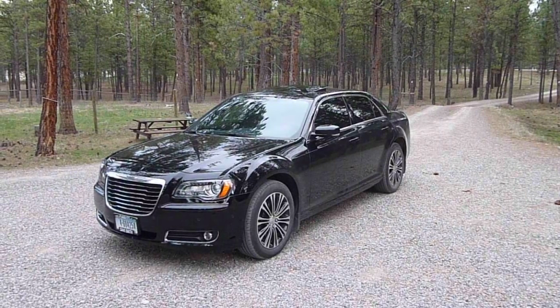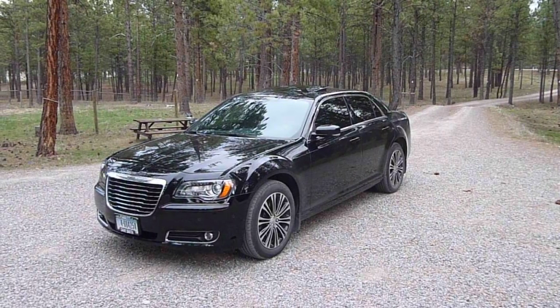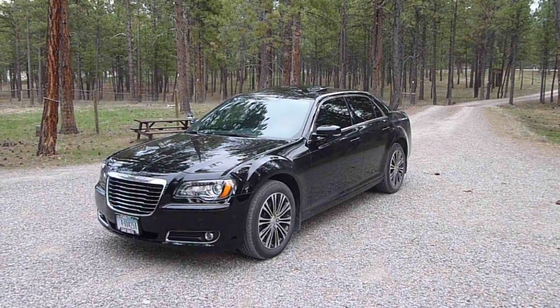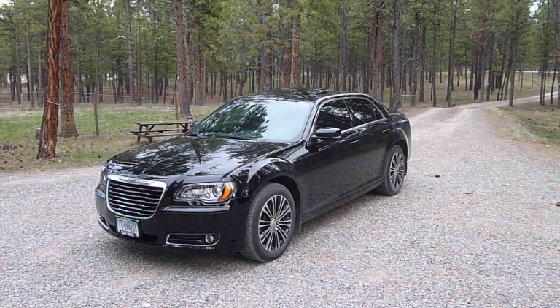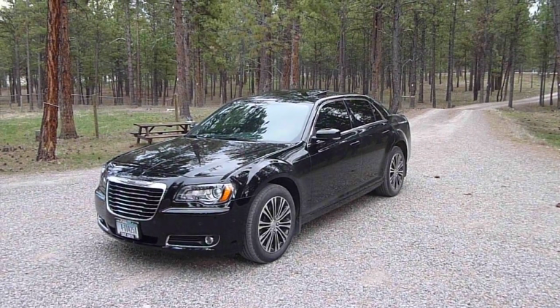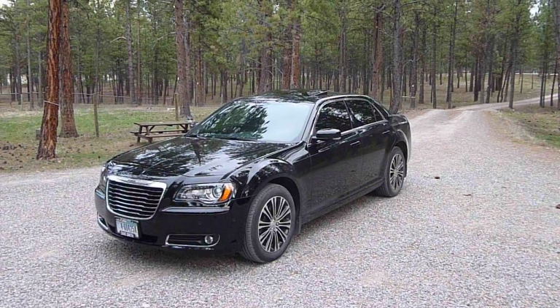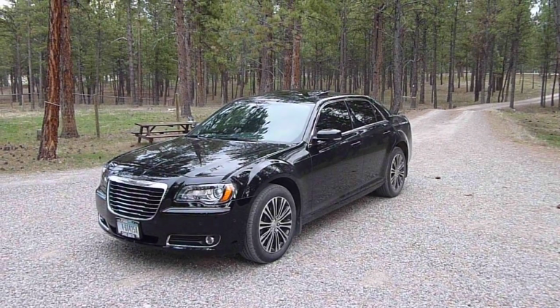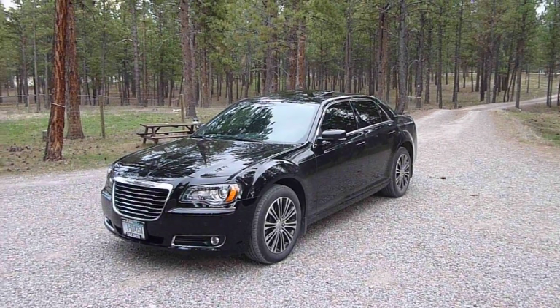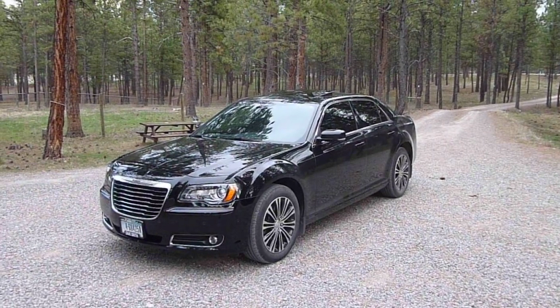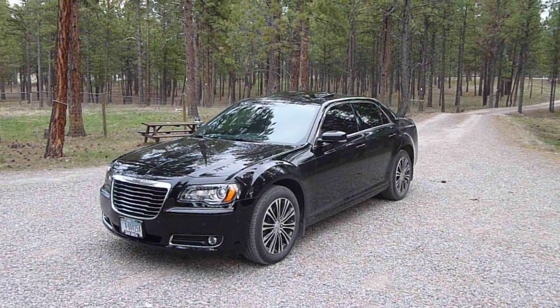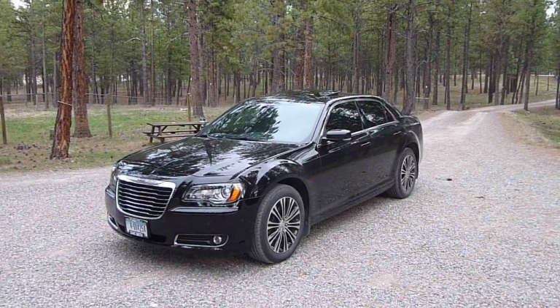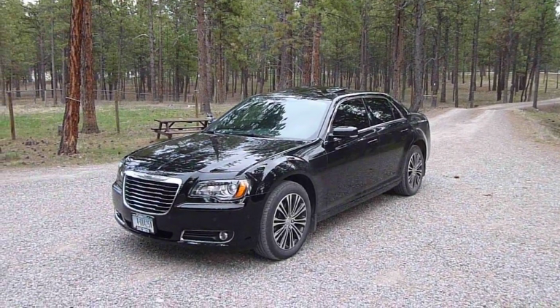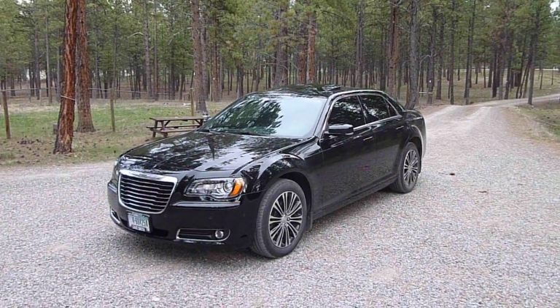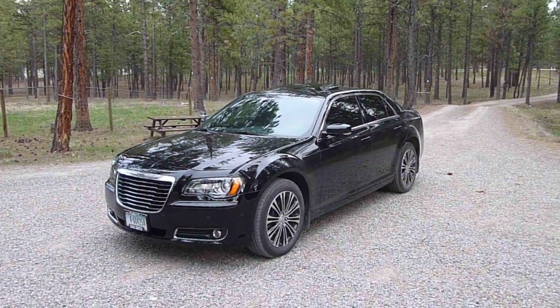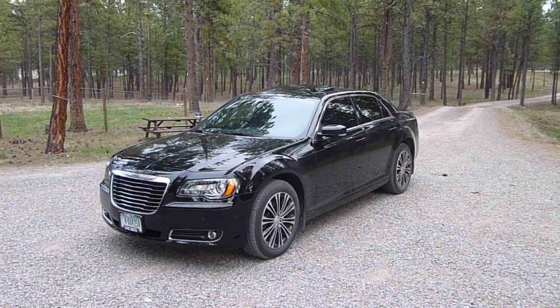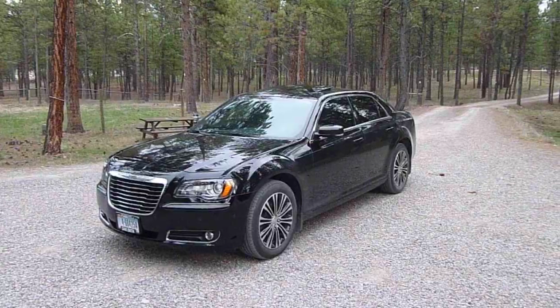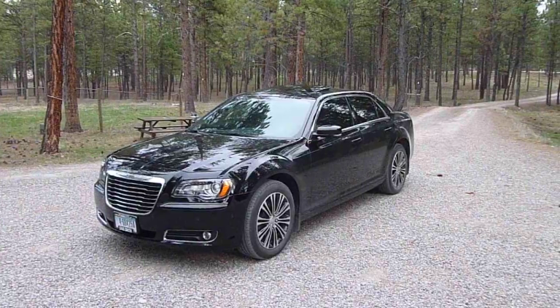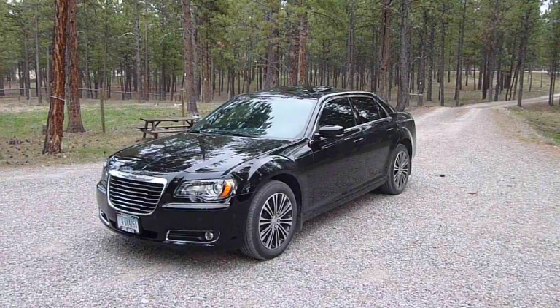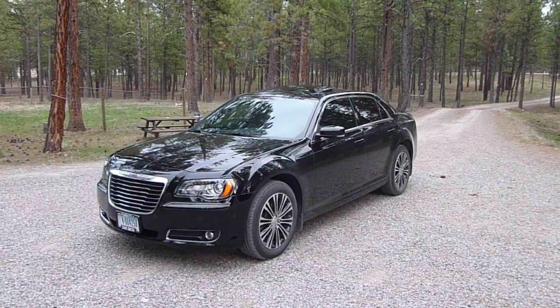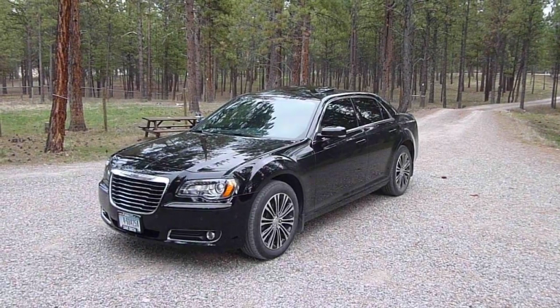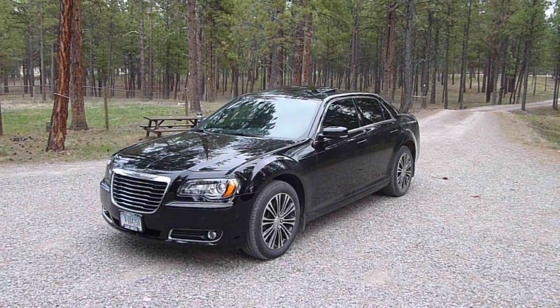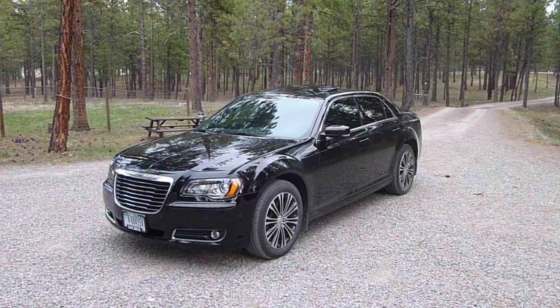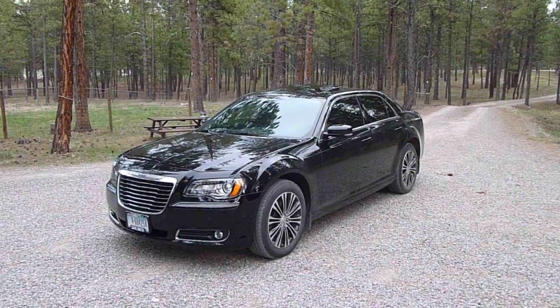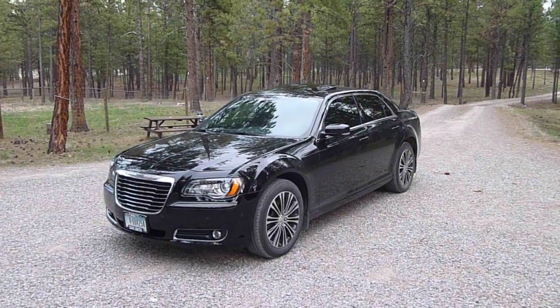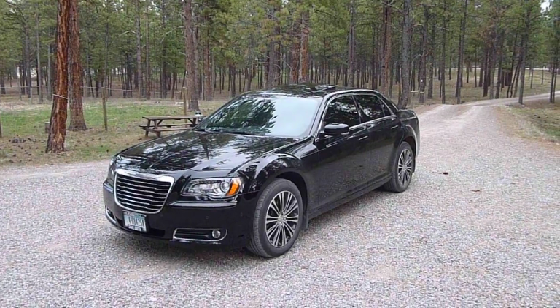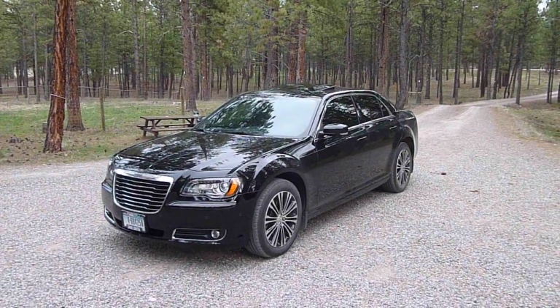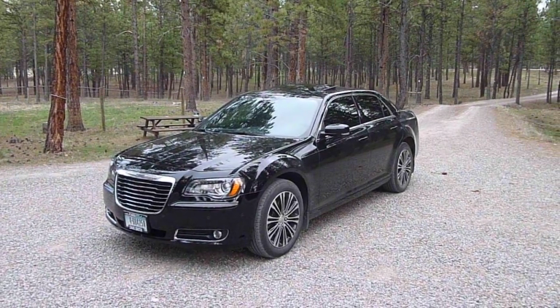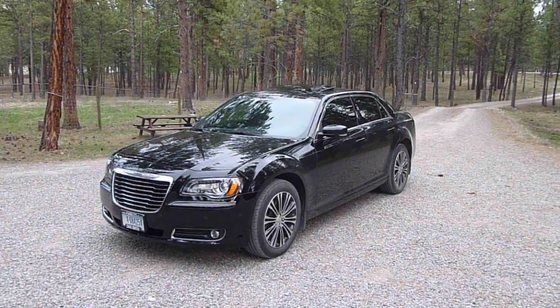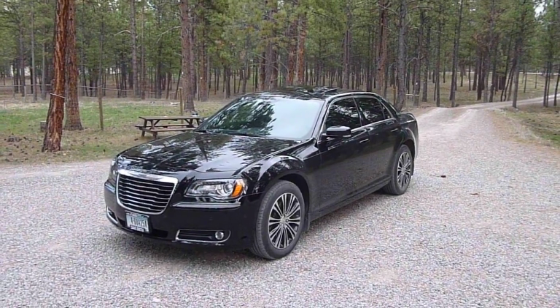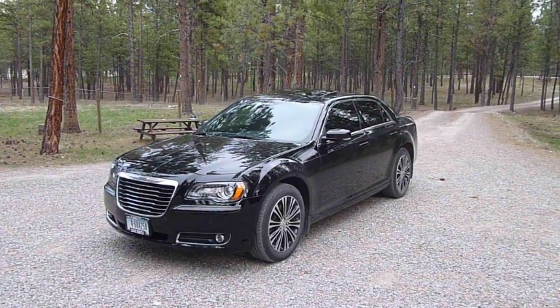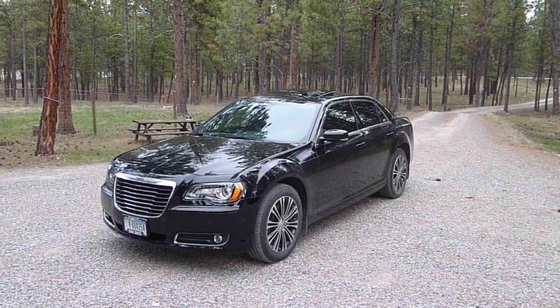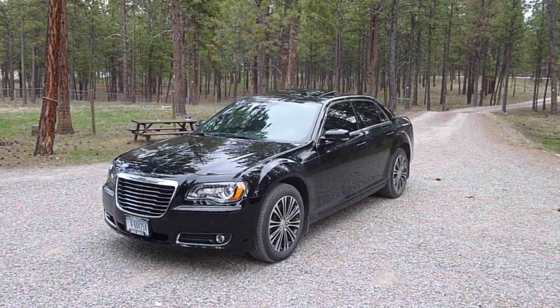Alright YouTube, it's time for a one-year update on my 2014 Chrysler 300S. This is an all-wheel drive car with the Hemi V8.